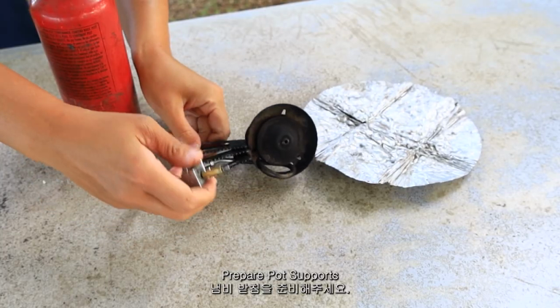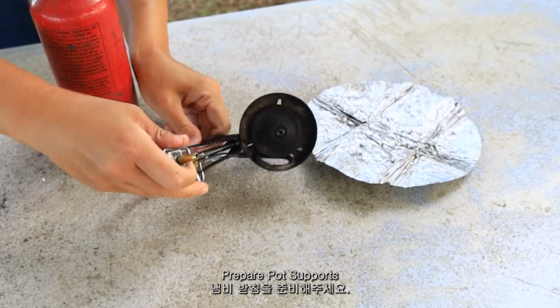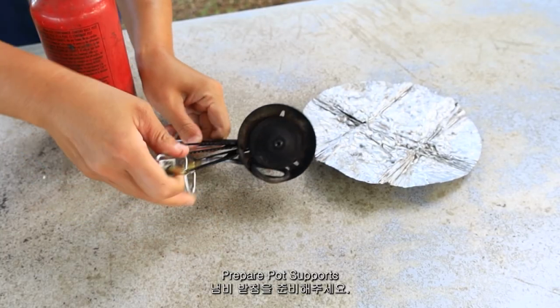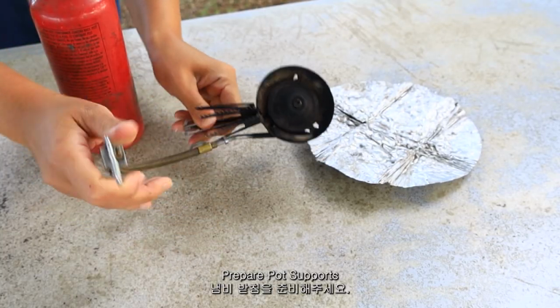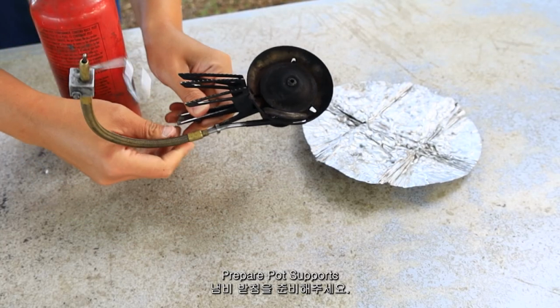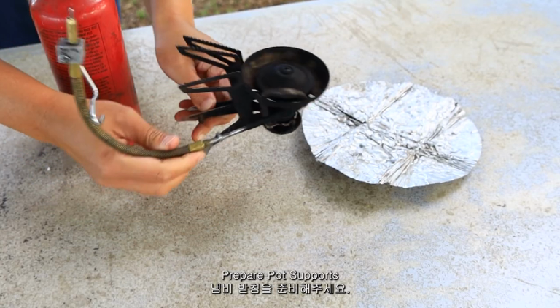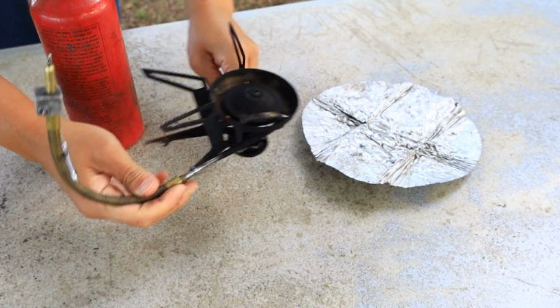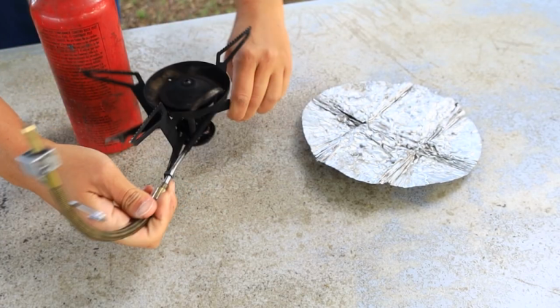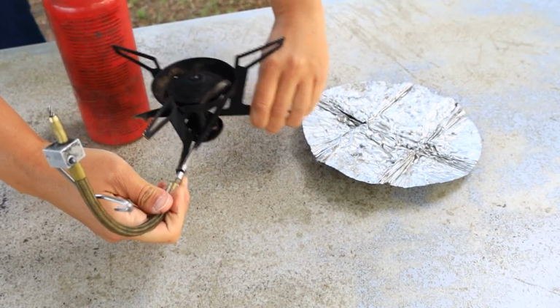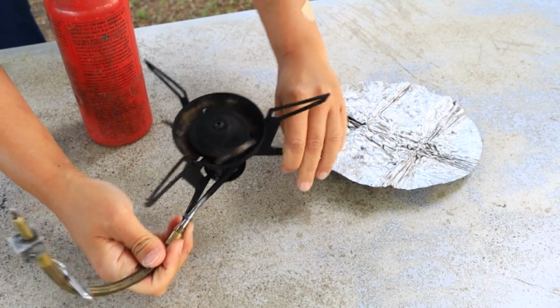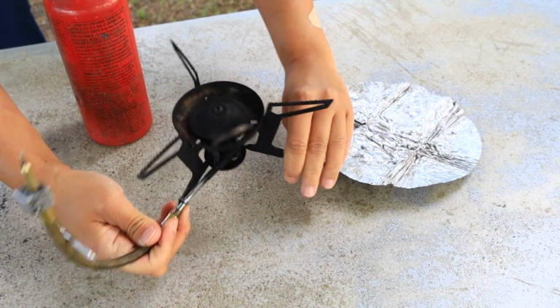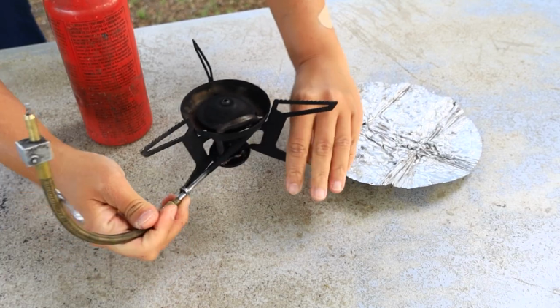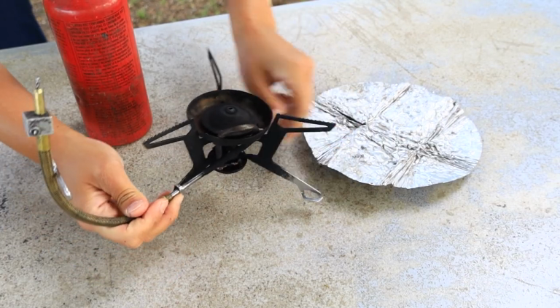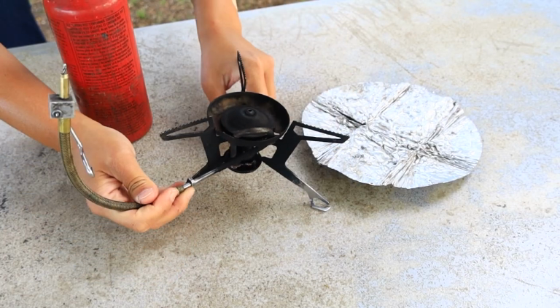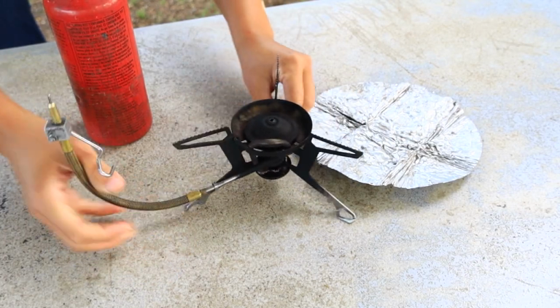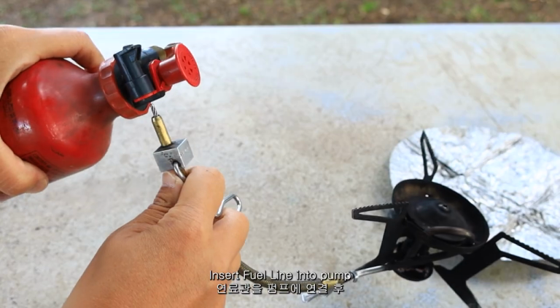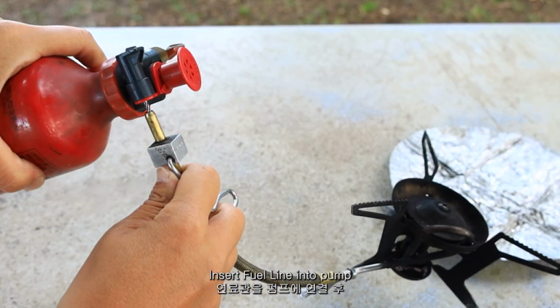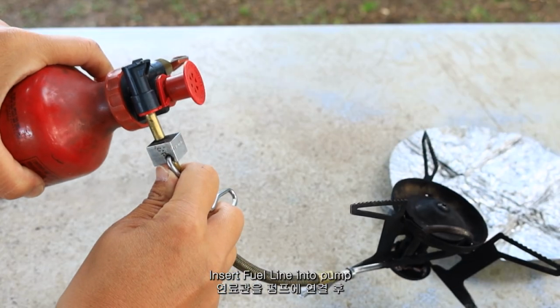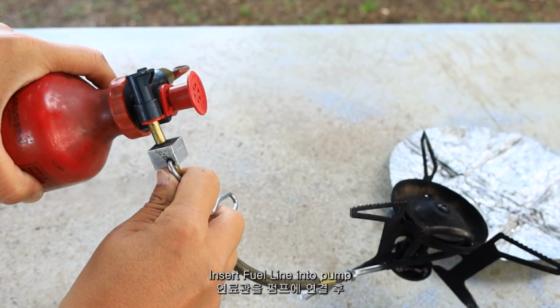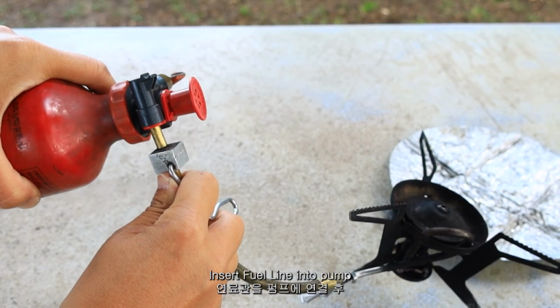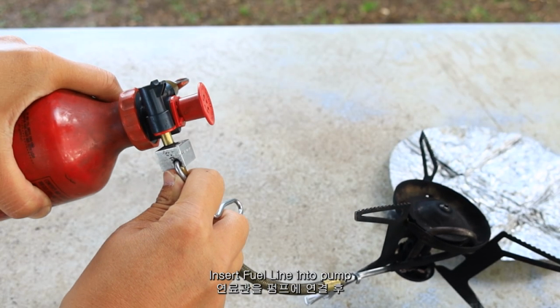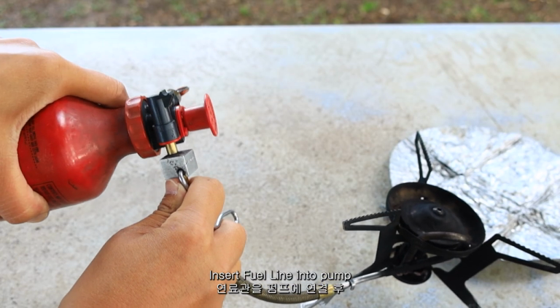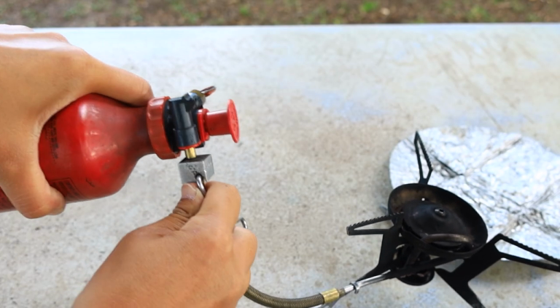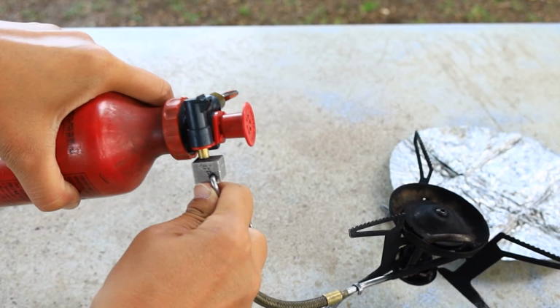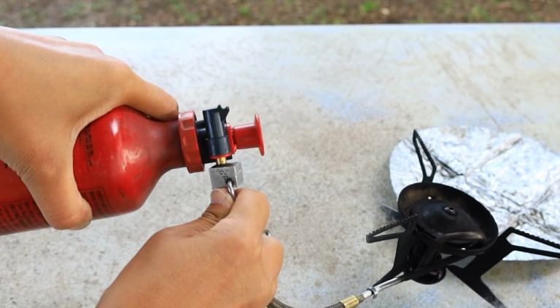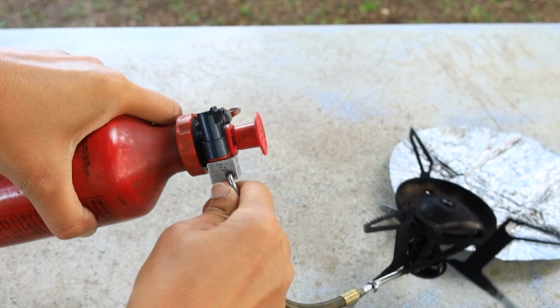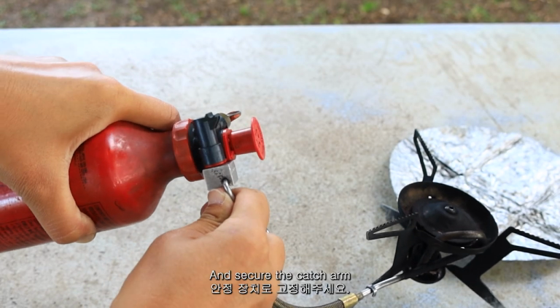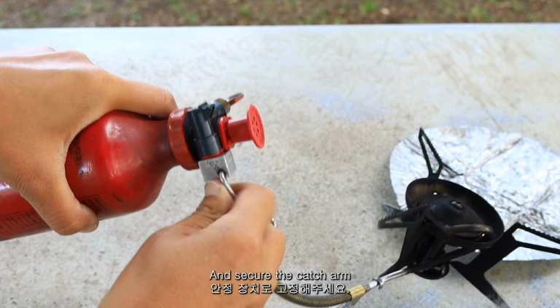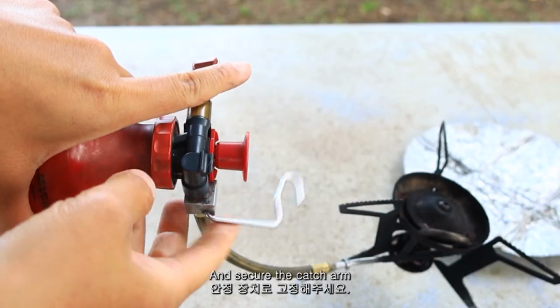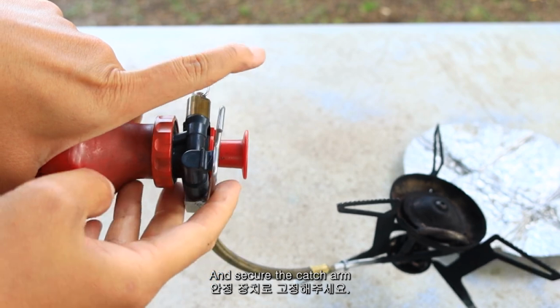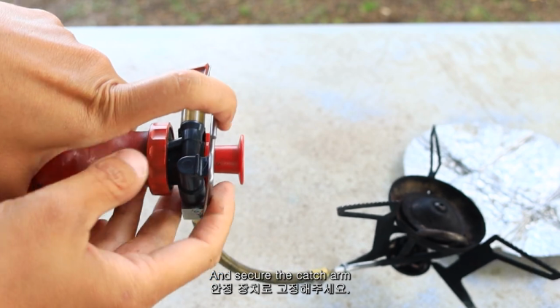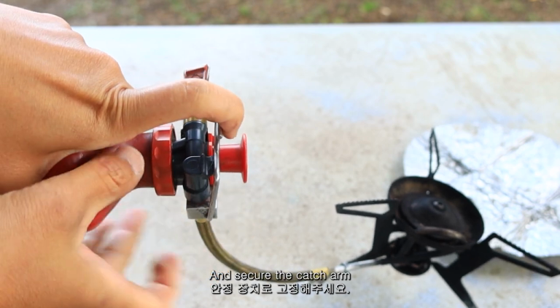Prepare the pot support. Insert the fuel line into the pump and secure the catch arm.